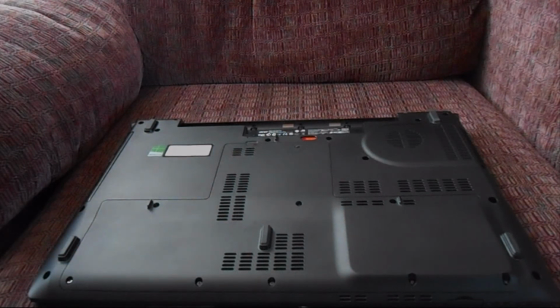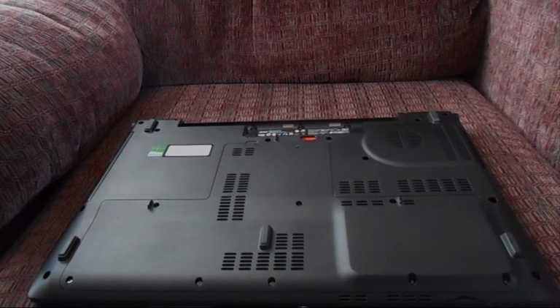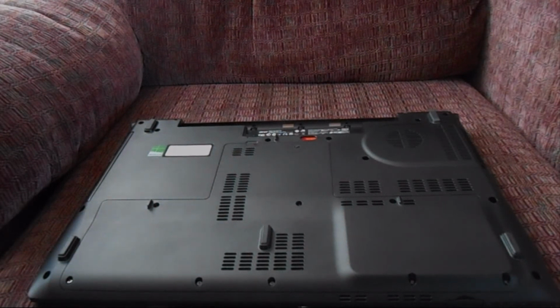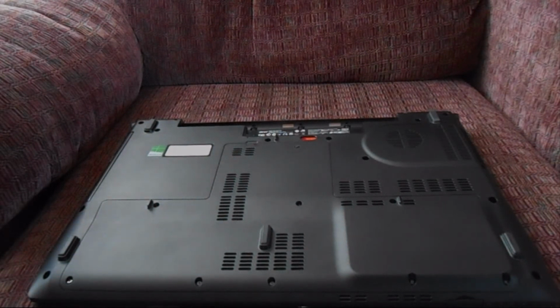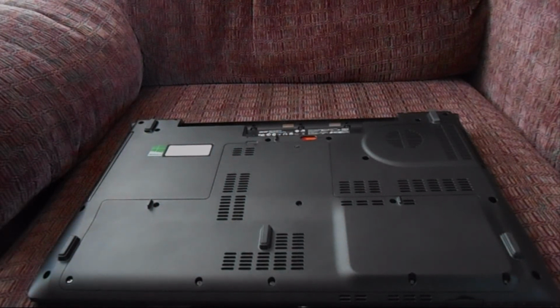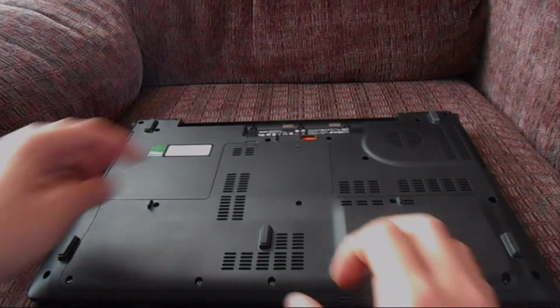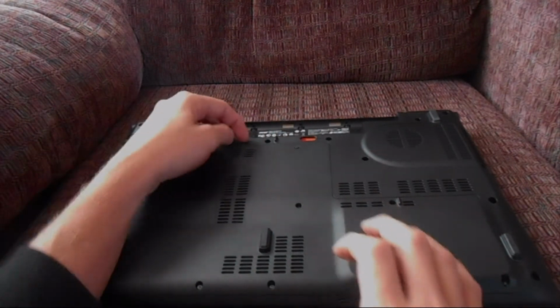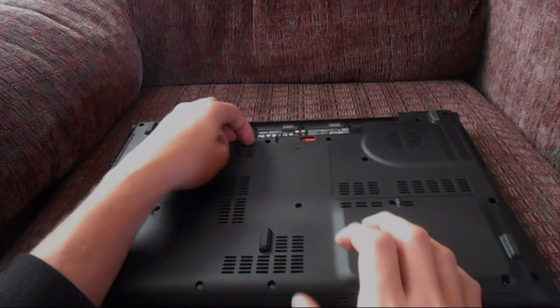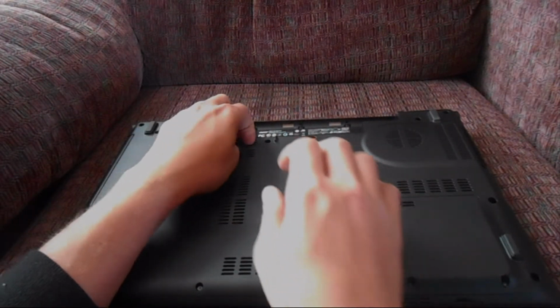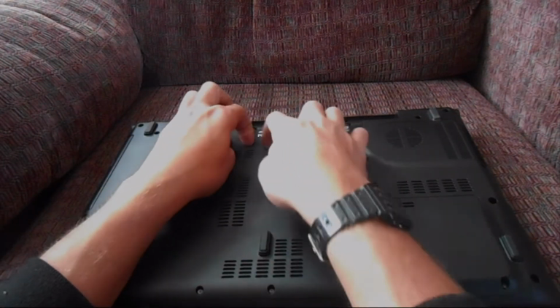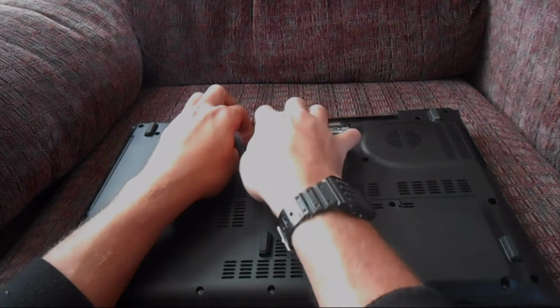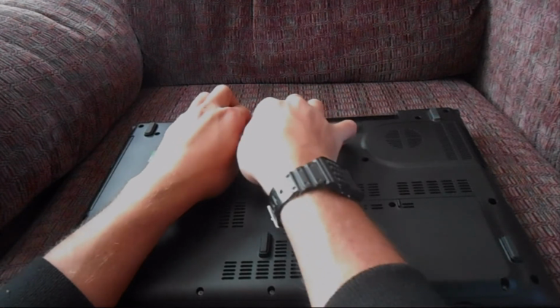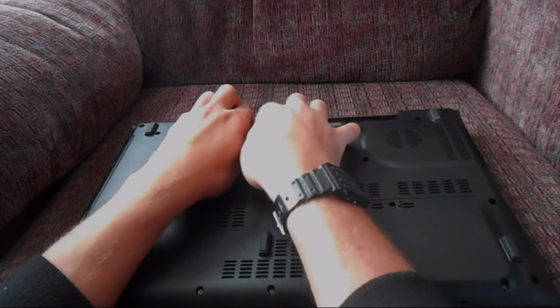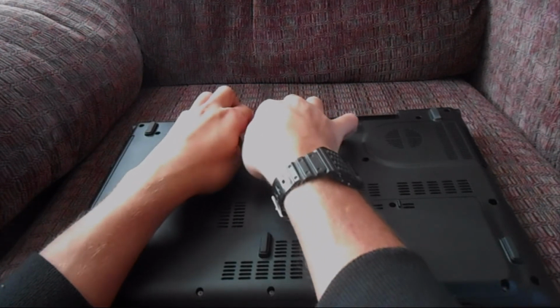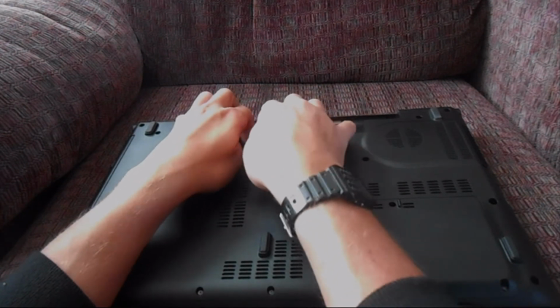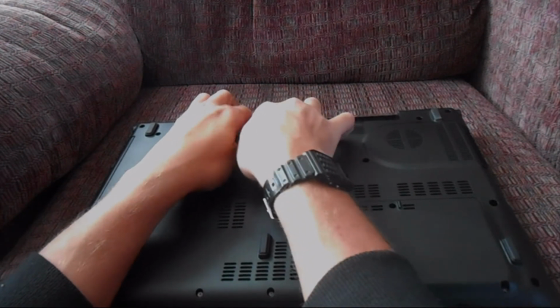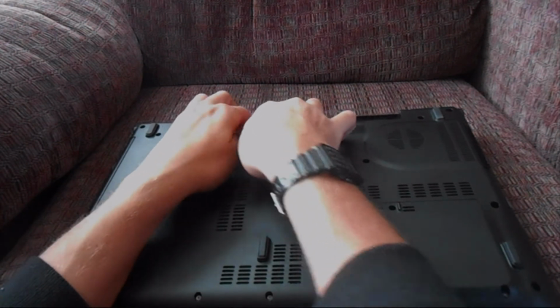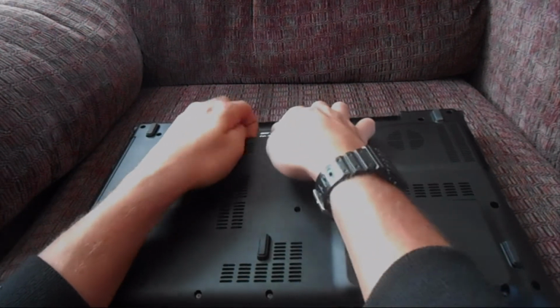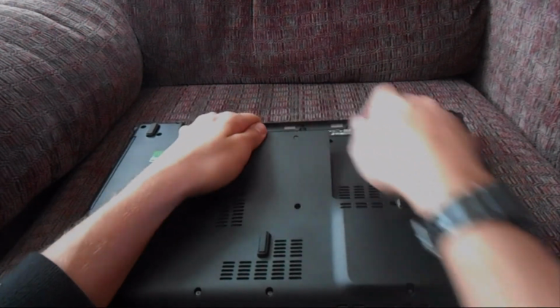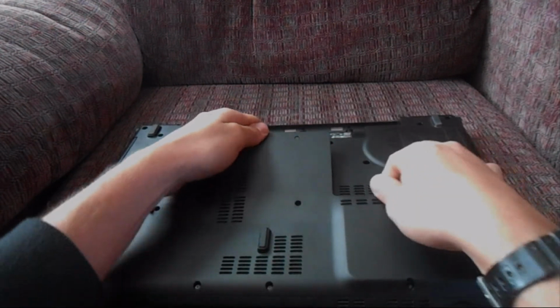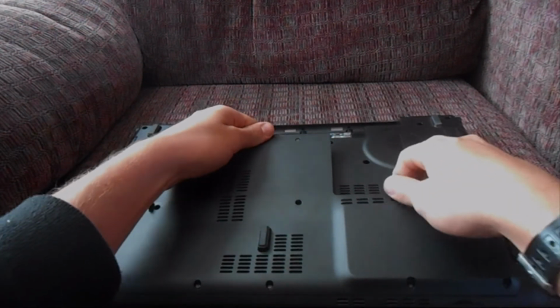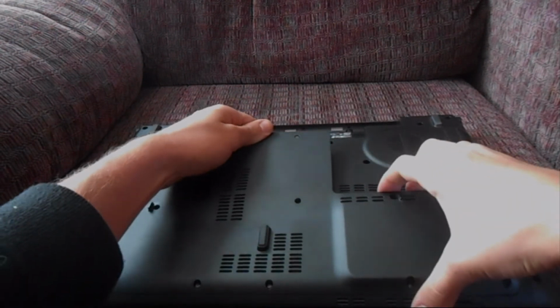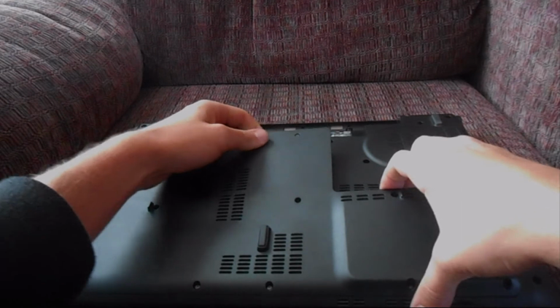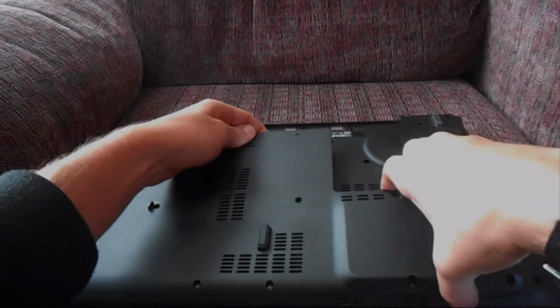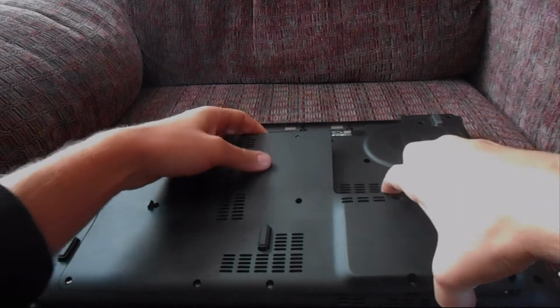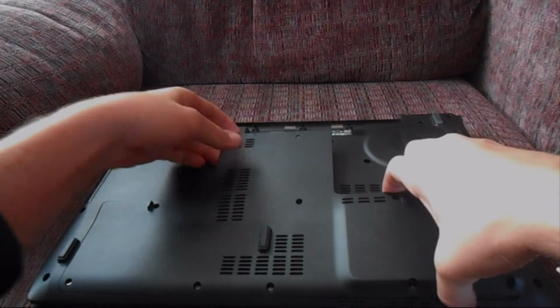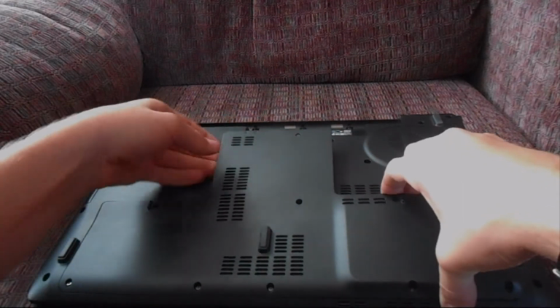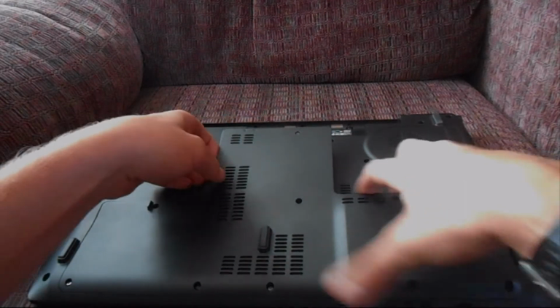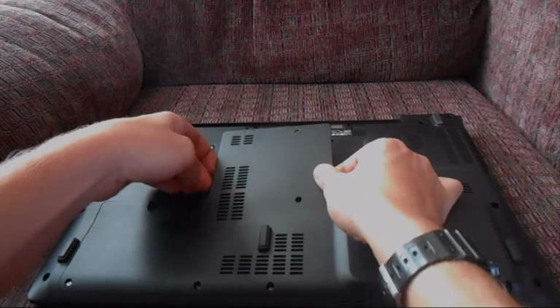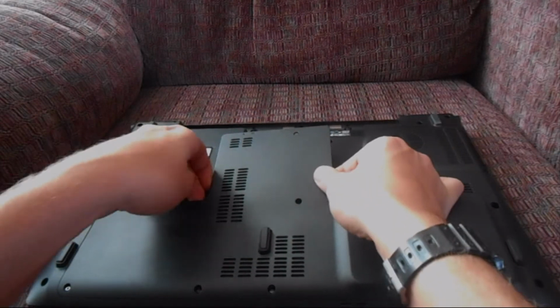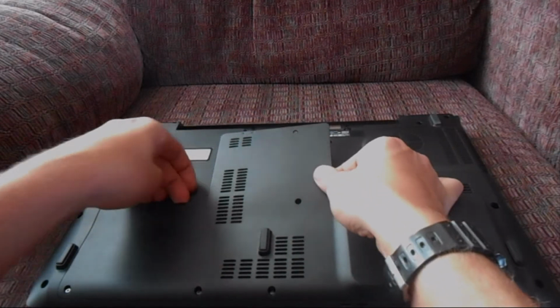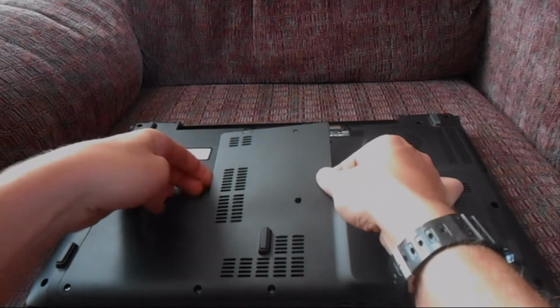Once you've loosened all the screws, you can just pry up on the little notch right here and pry up the whole panel. Be careful not to lose any of the screws — you will need those later.